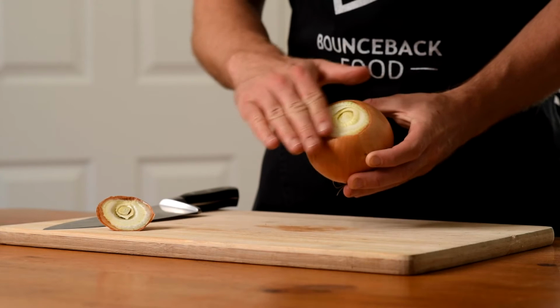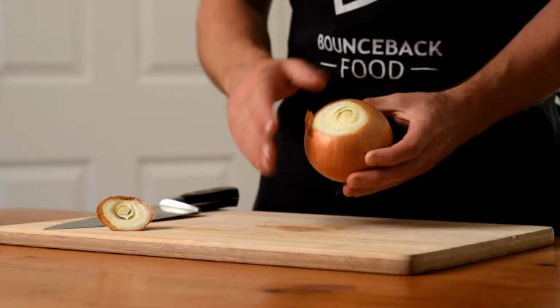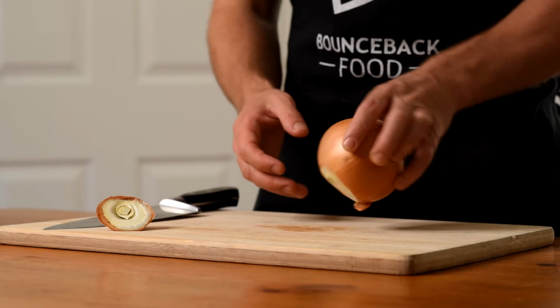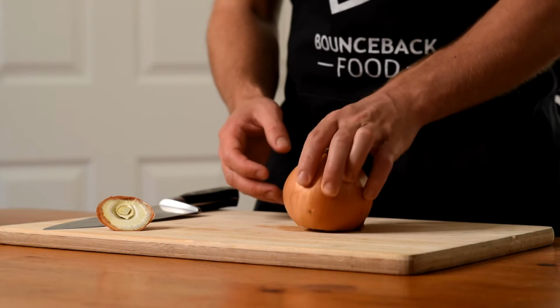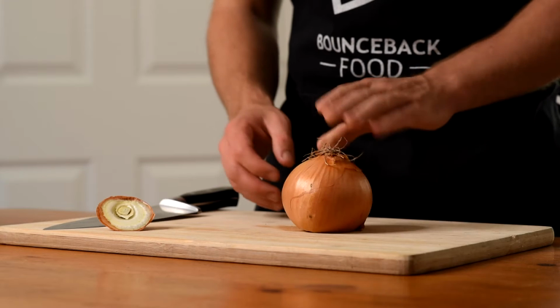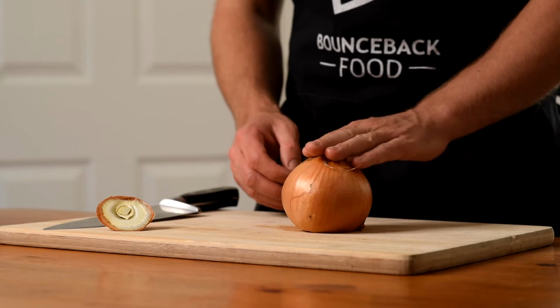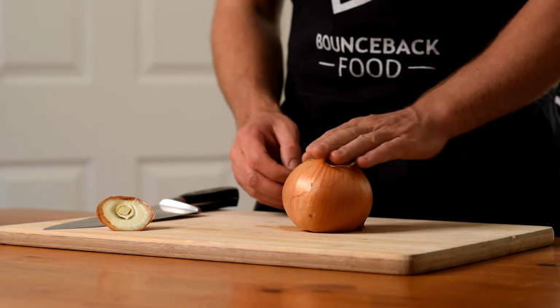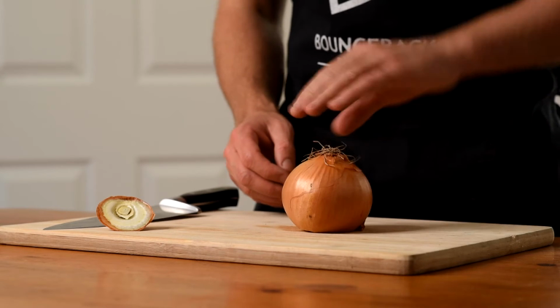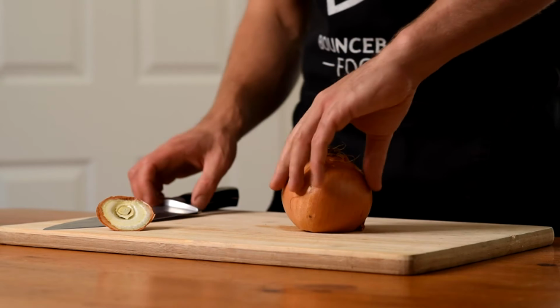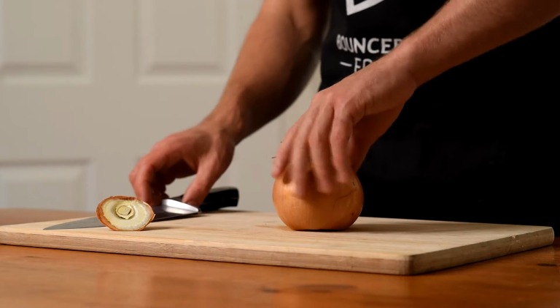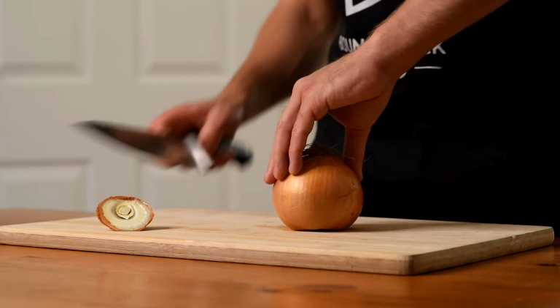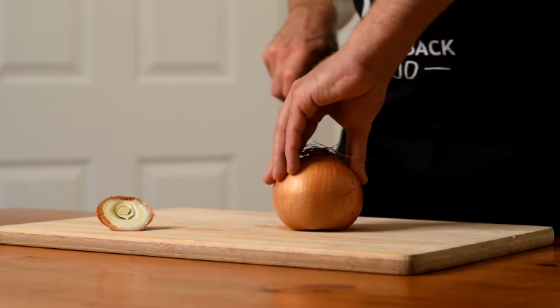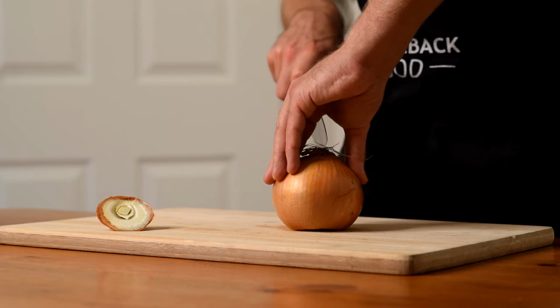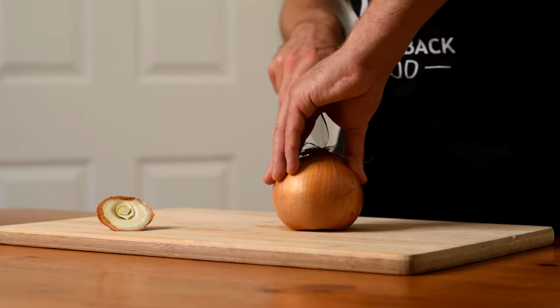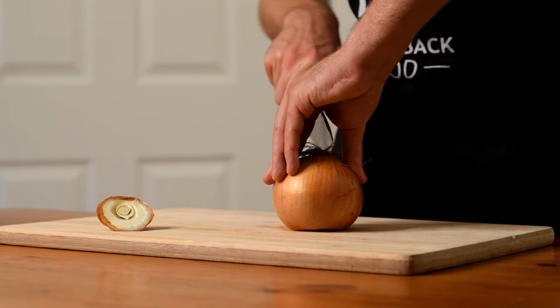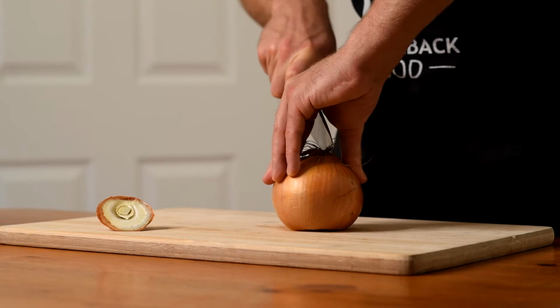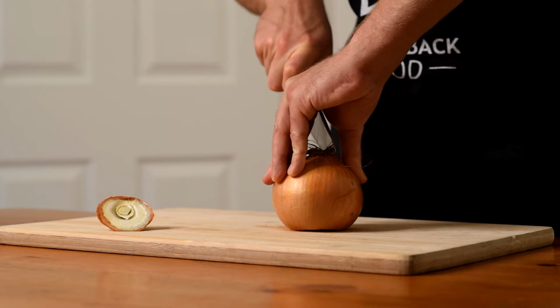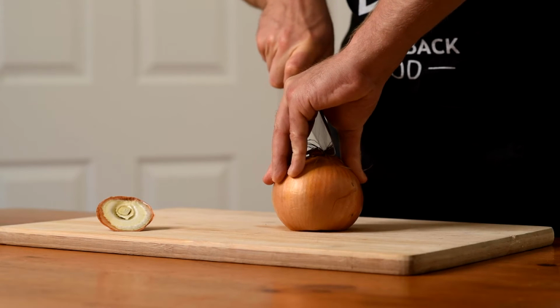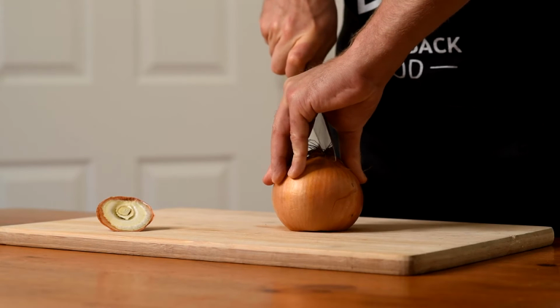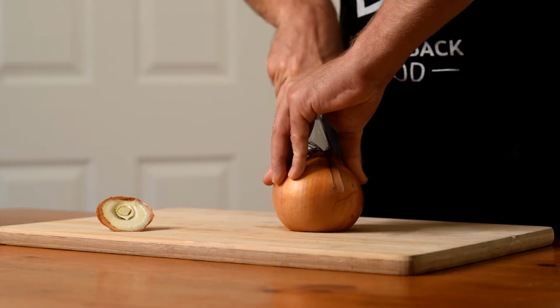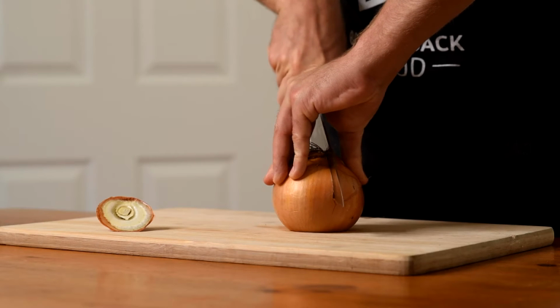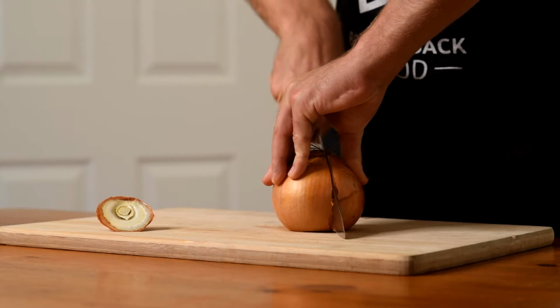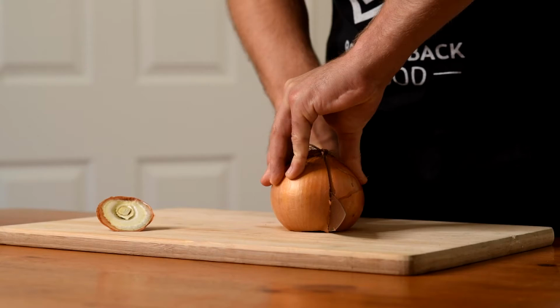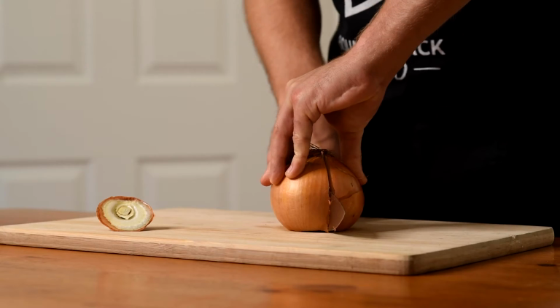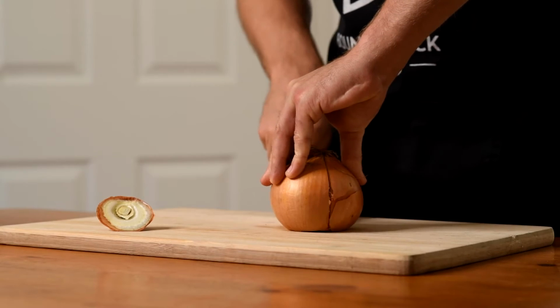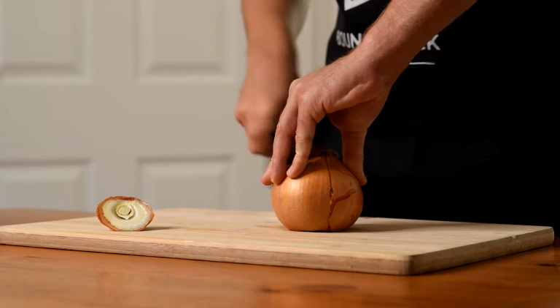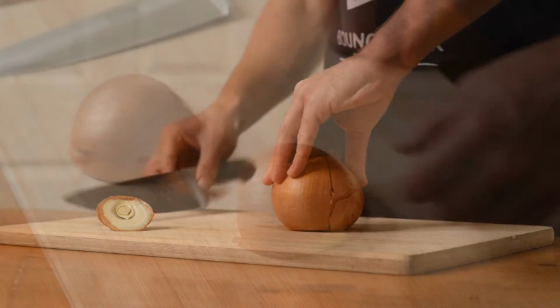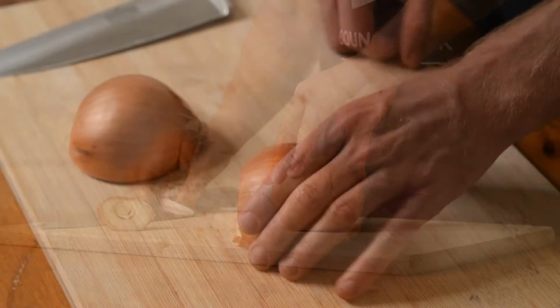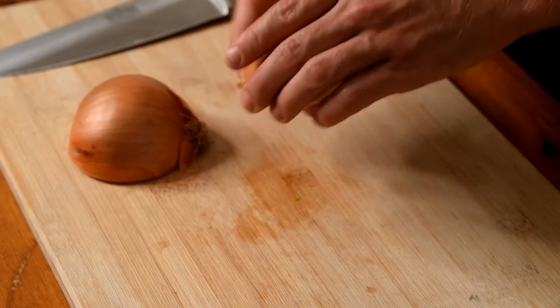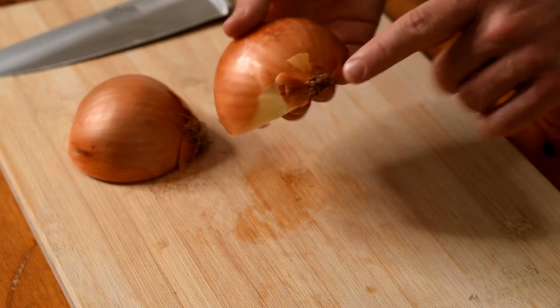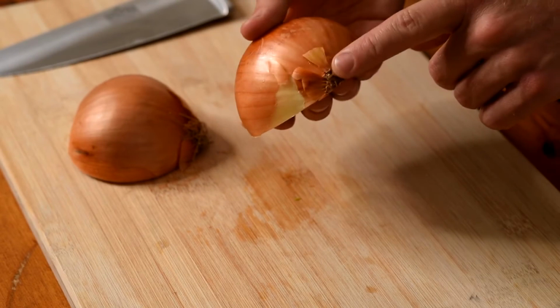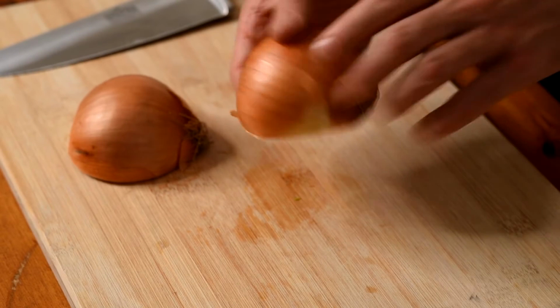Place this side down on the chopping board. Create an arch with the hand and carefully cut the onion in half, going directly through the root. Note that the root is still intact.